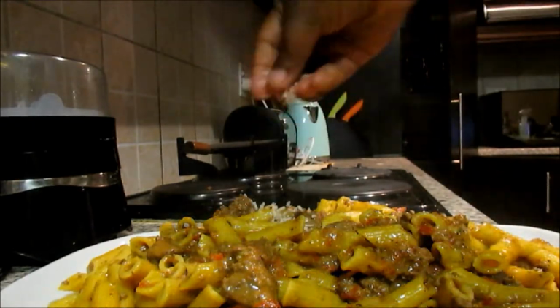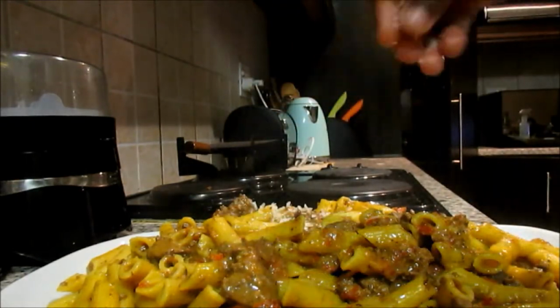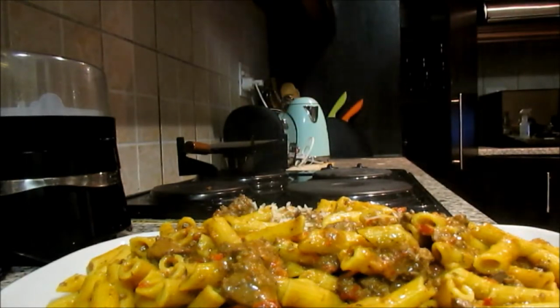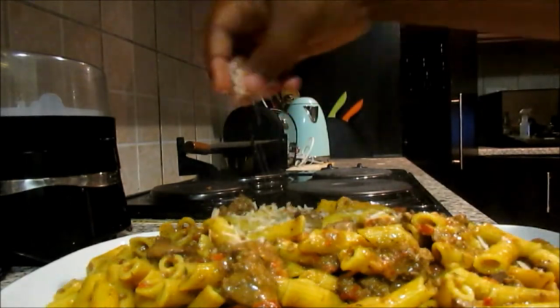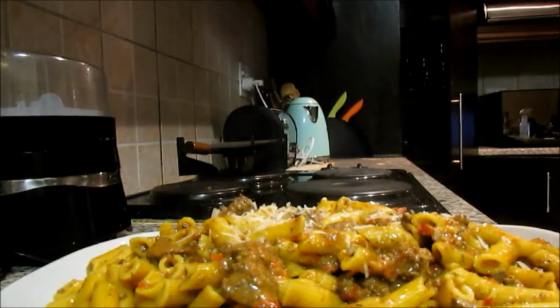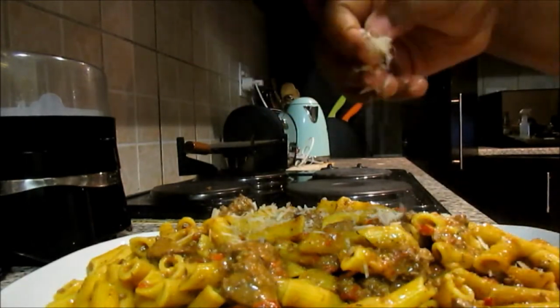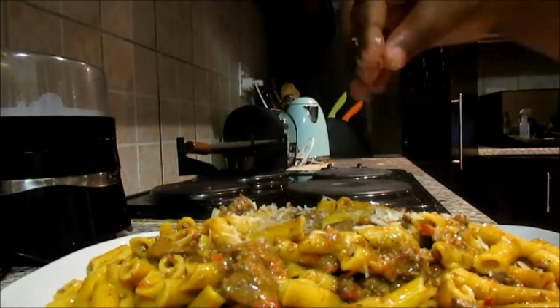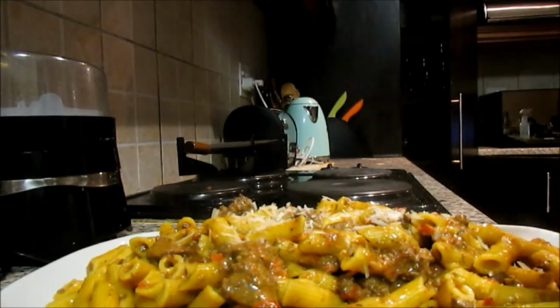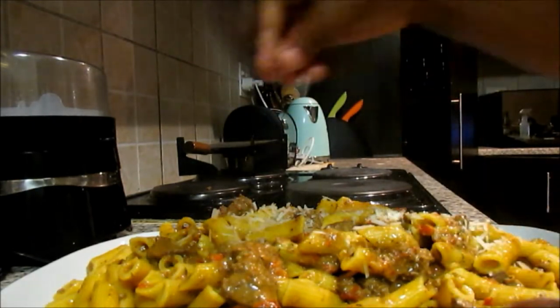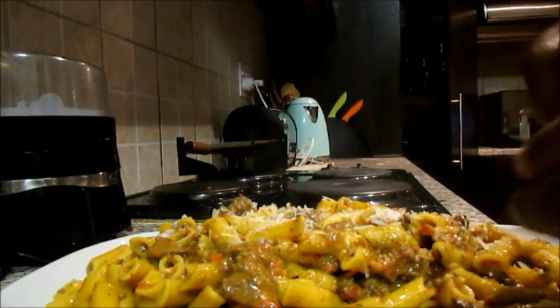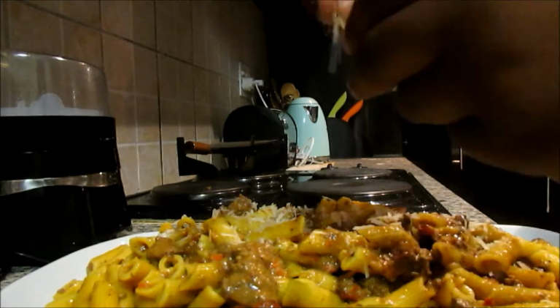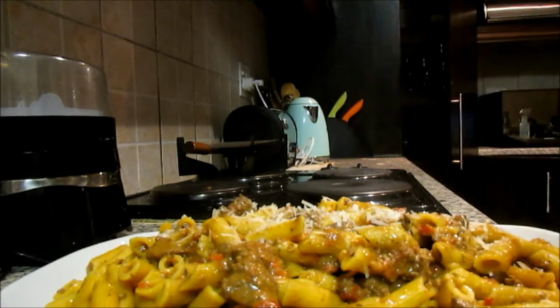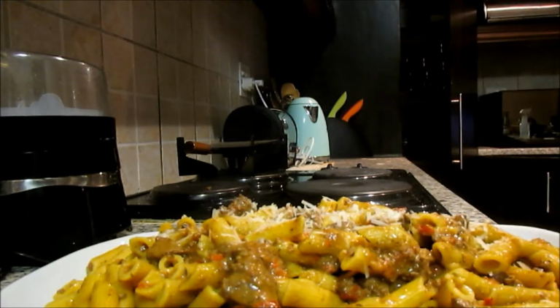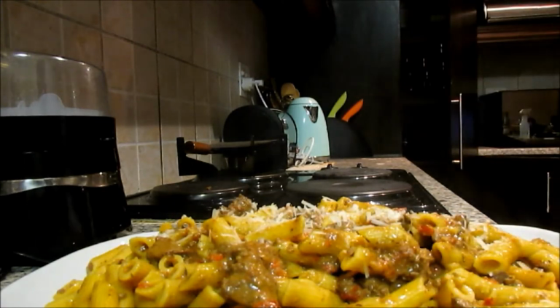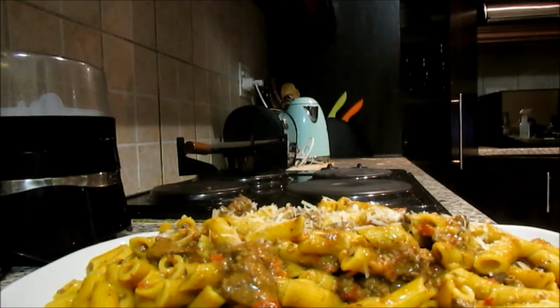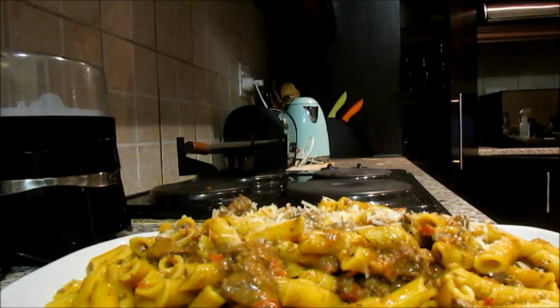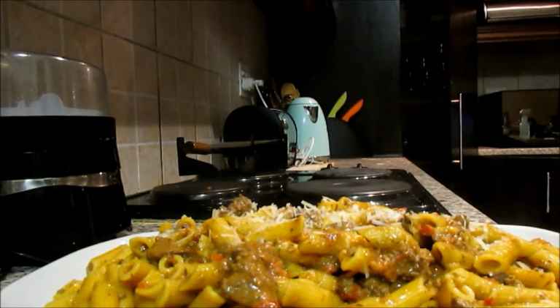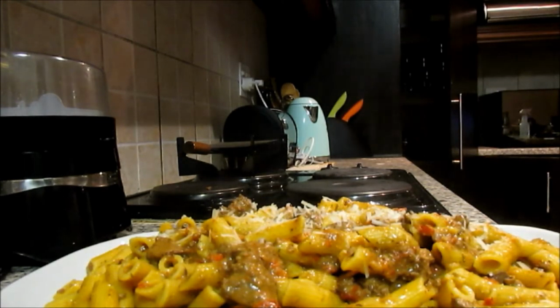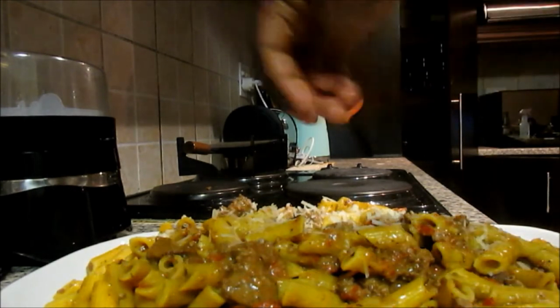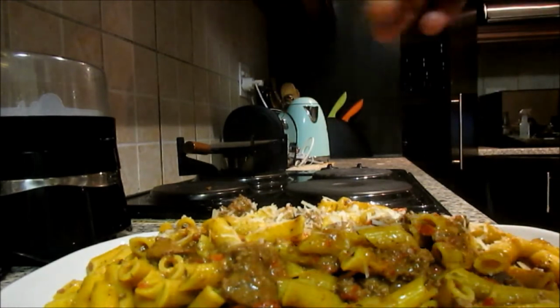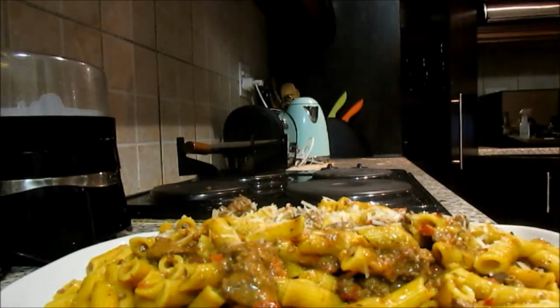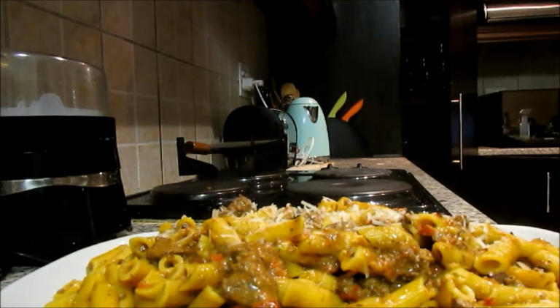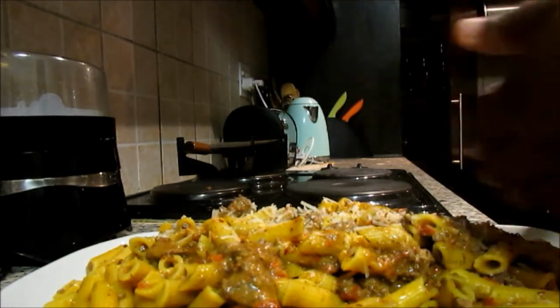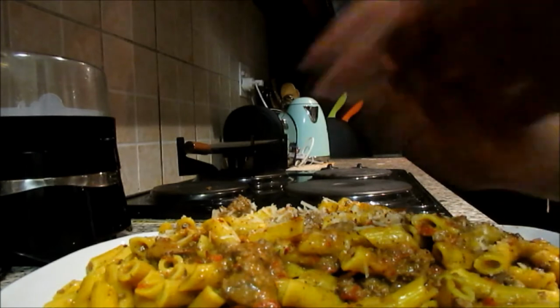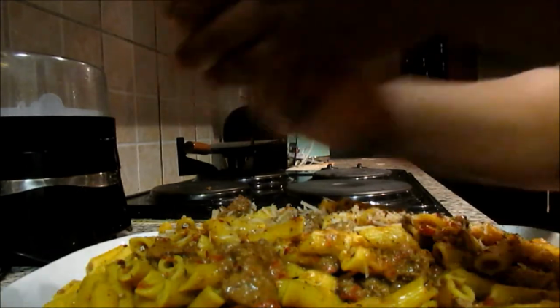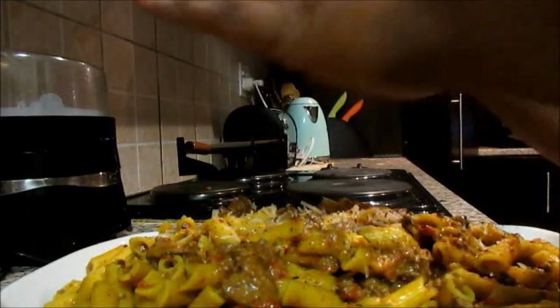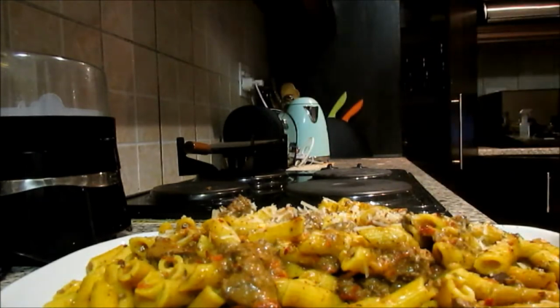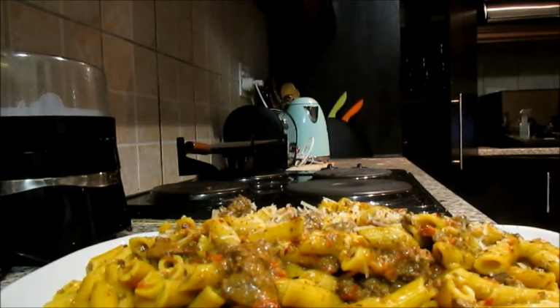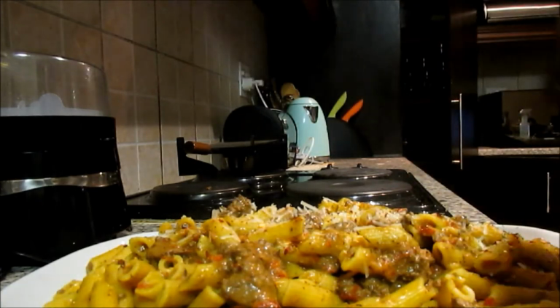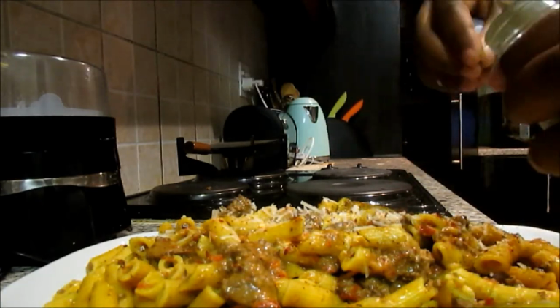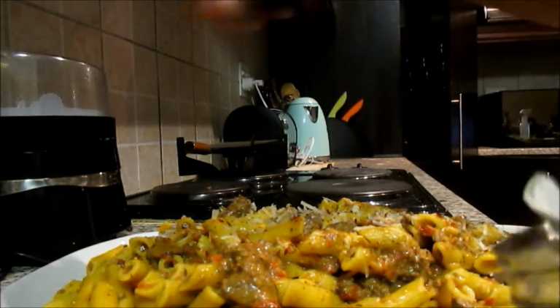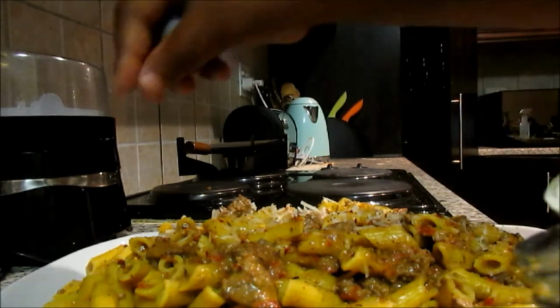Garnish with some grated parmesan, season with salt and pepper again, and also add some dill and red chili pepper flakes.